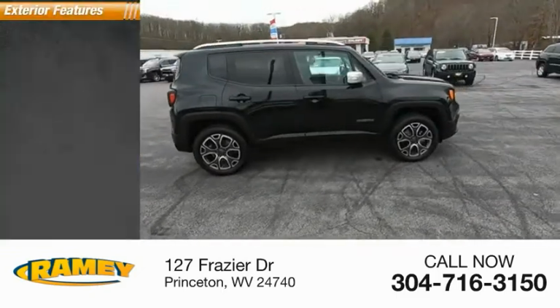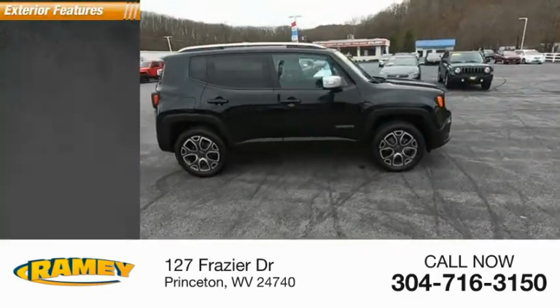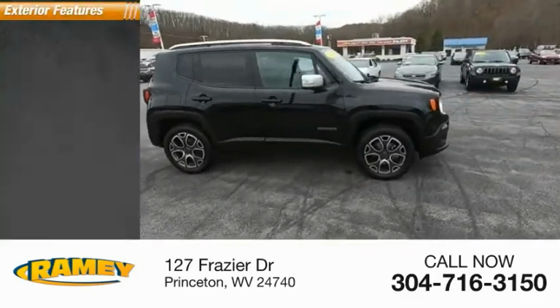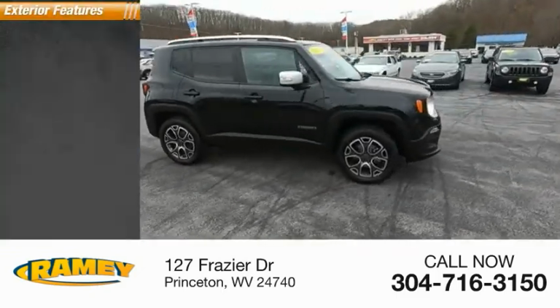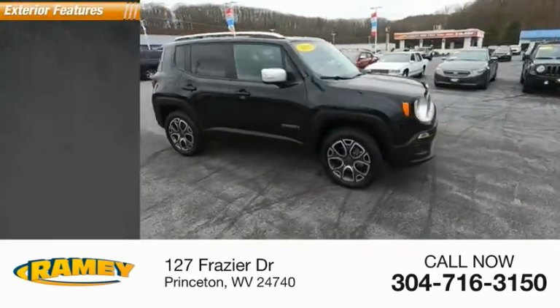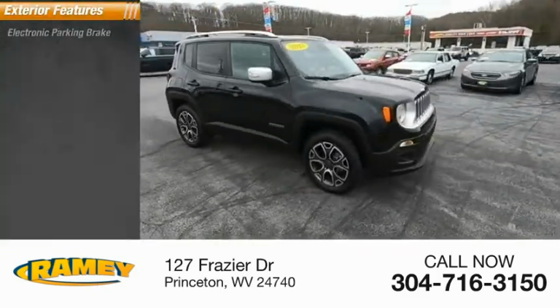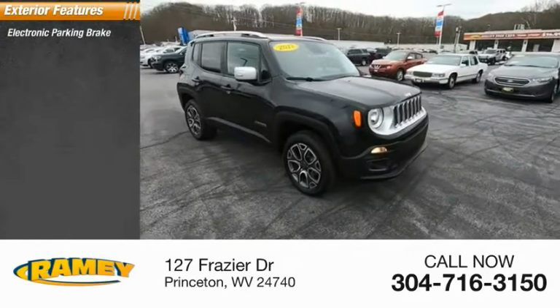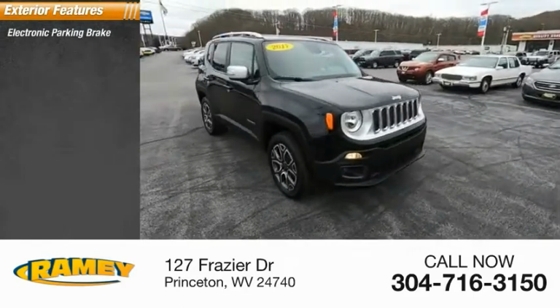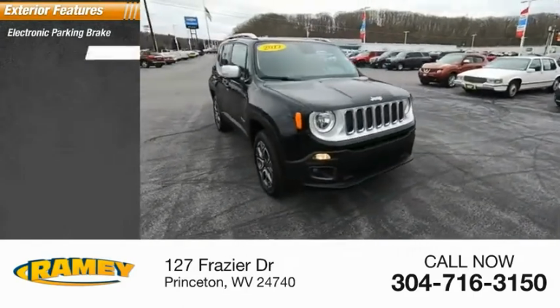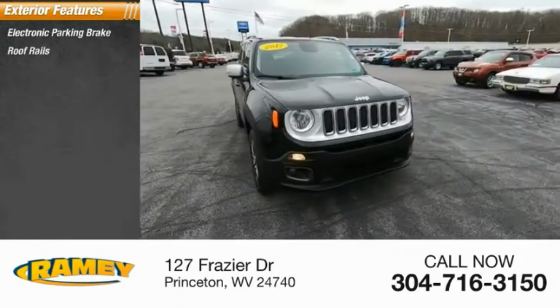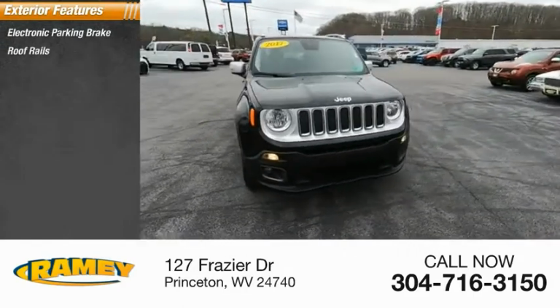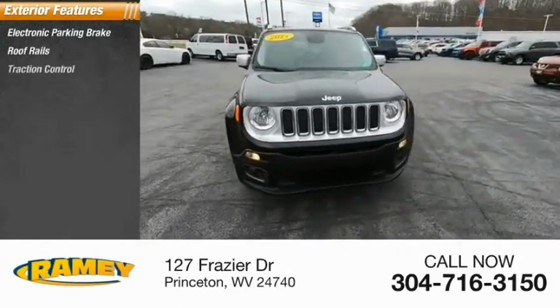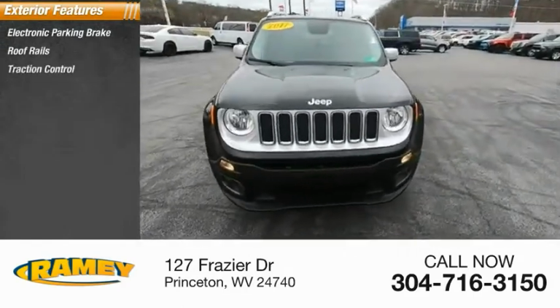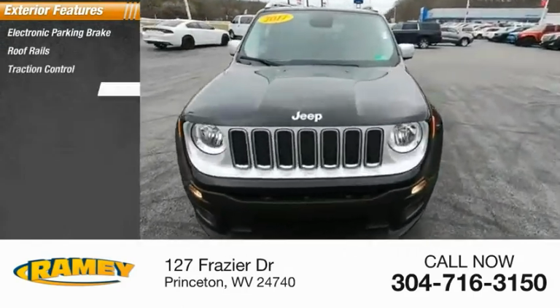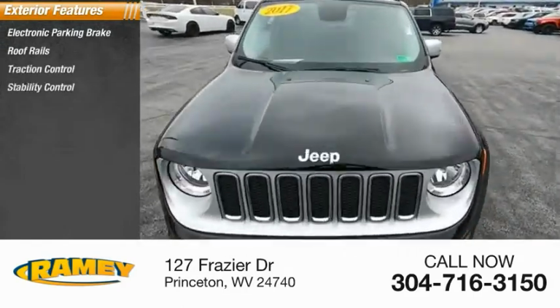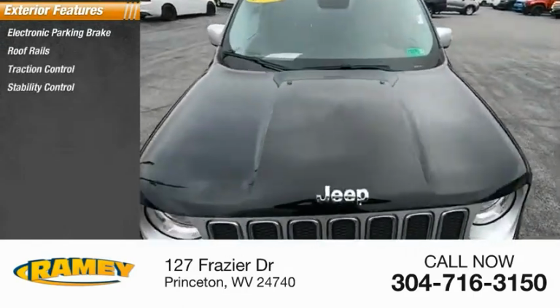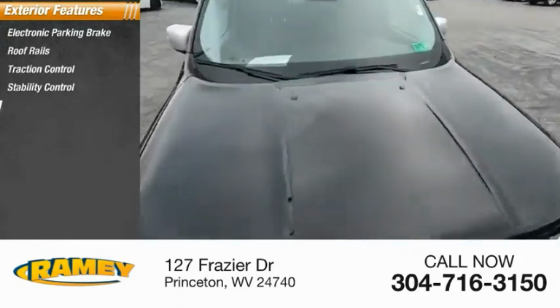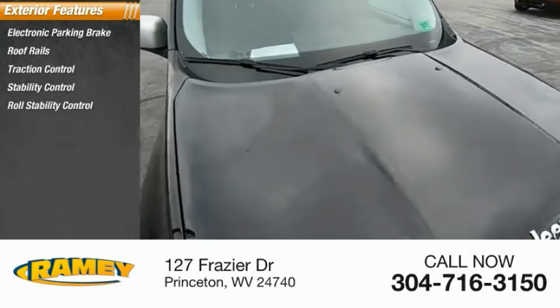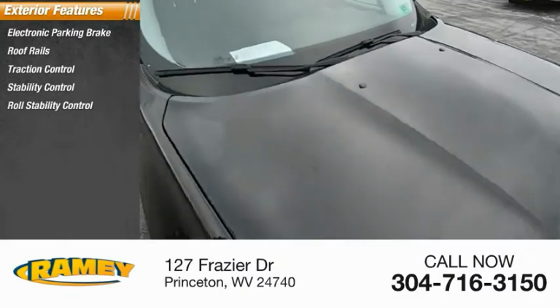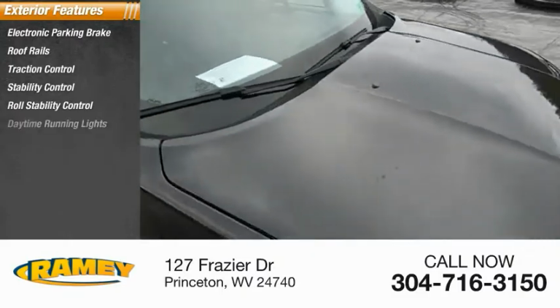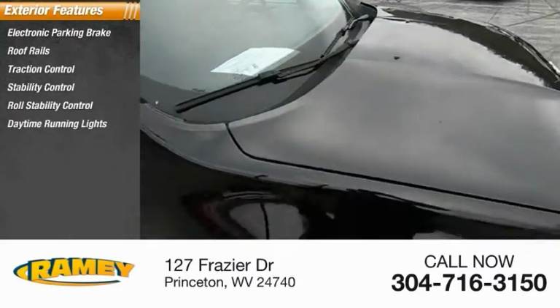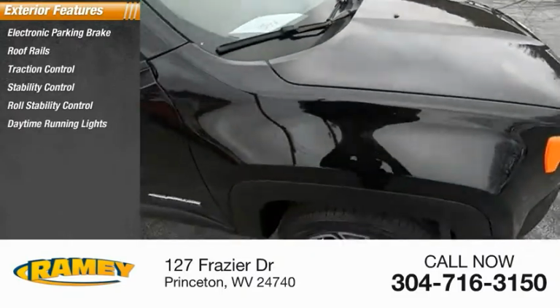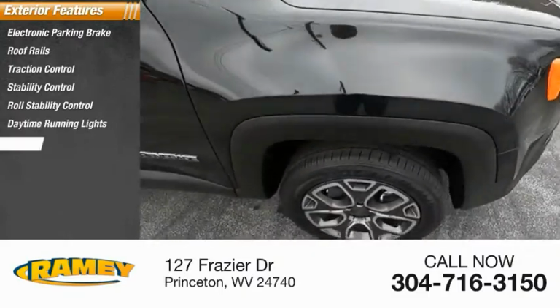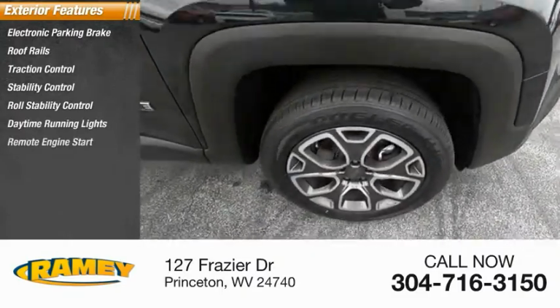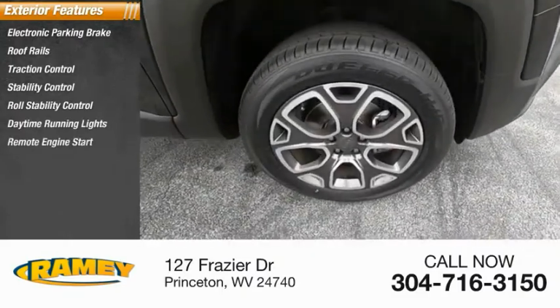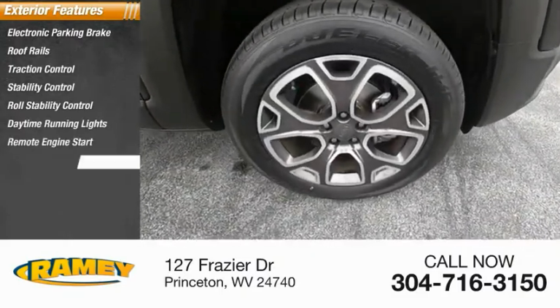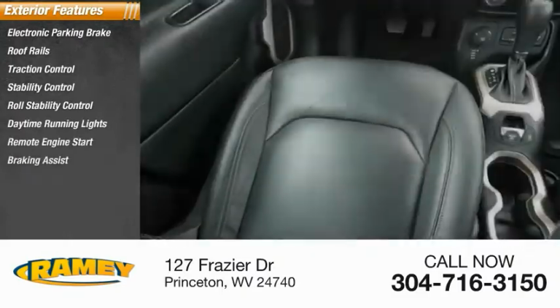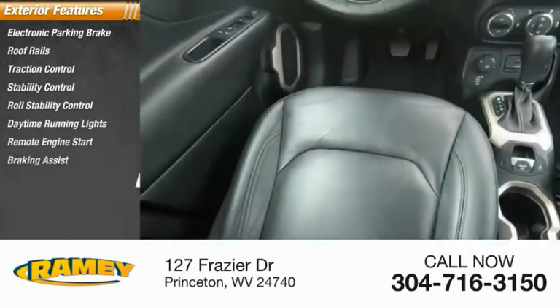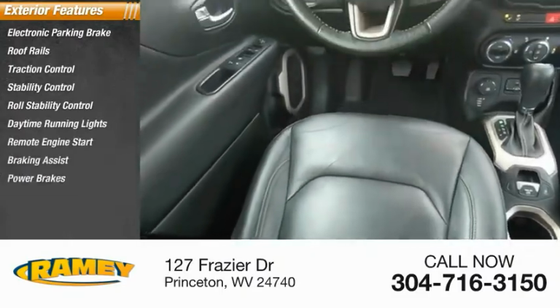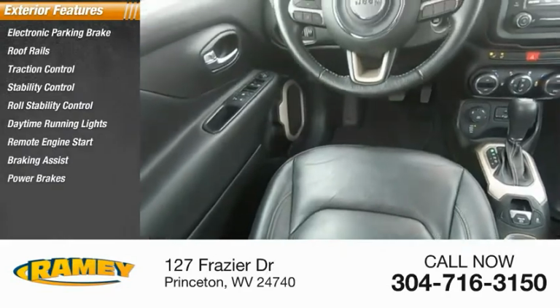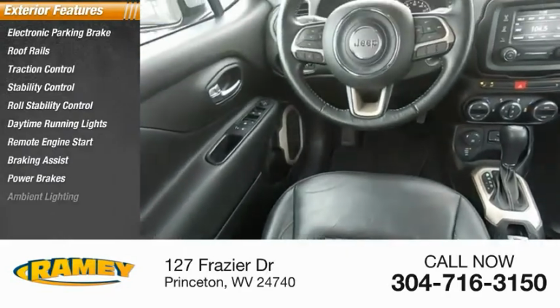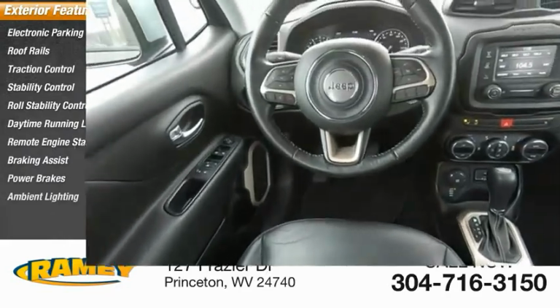Here are some of this vehicle's great options: electronic parking brake, roof rails, traction control, stability control, roll stability control, daytime running lights, remote engine start, braking assist, power brakes, and ambient lighting.